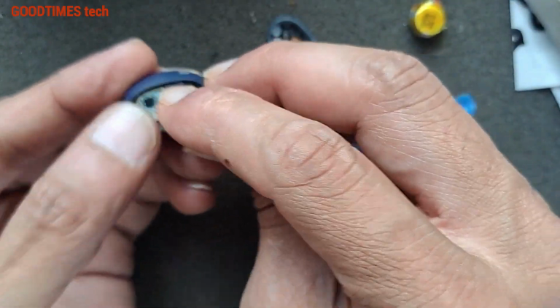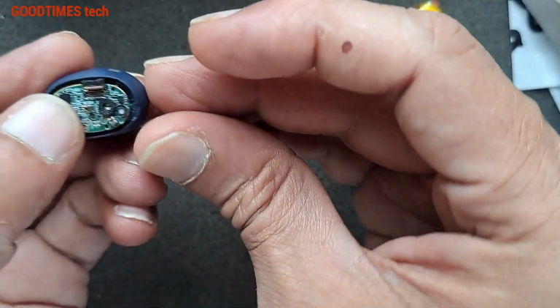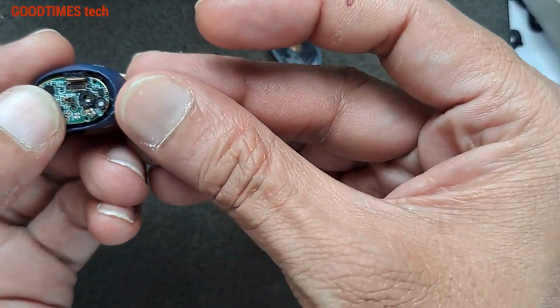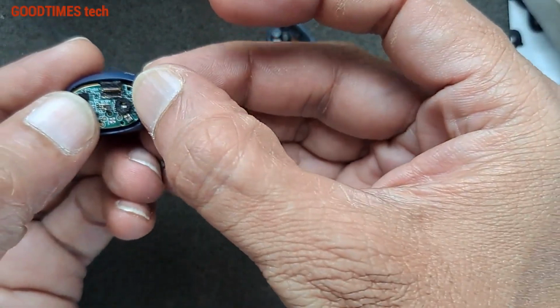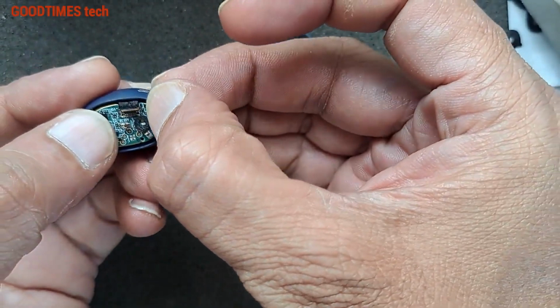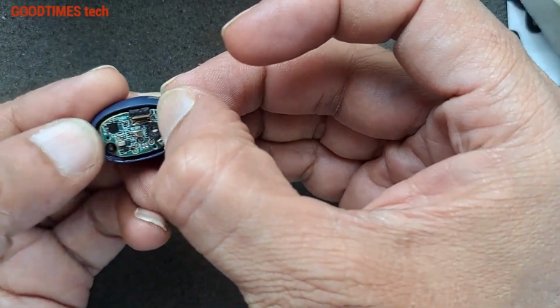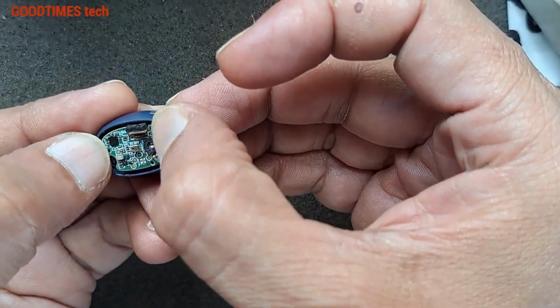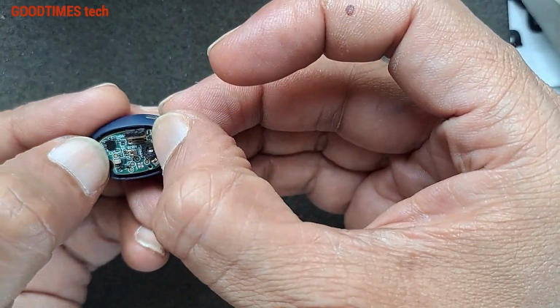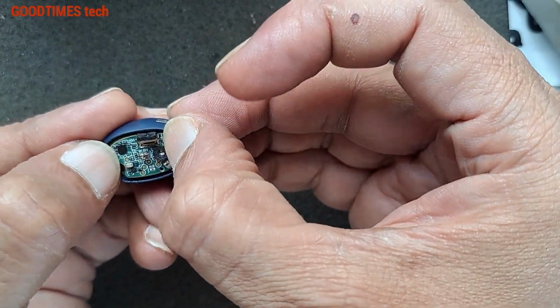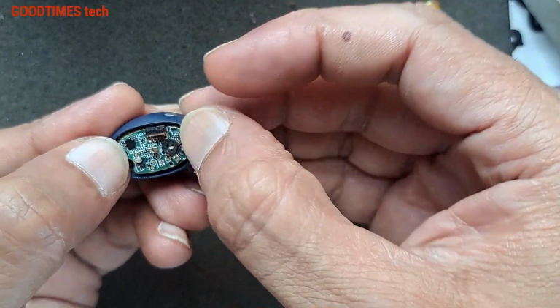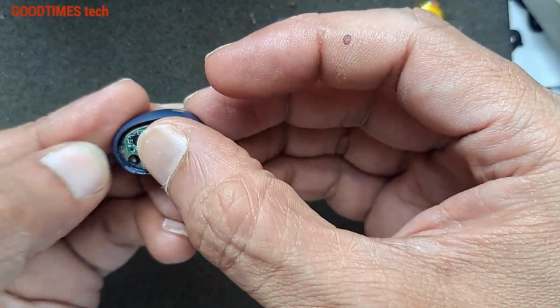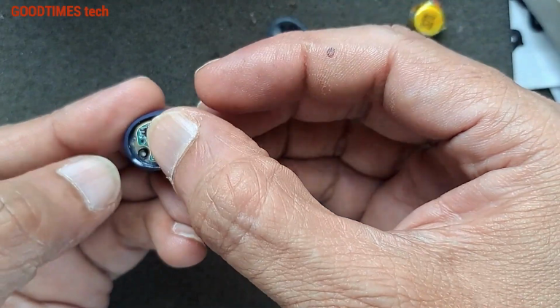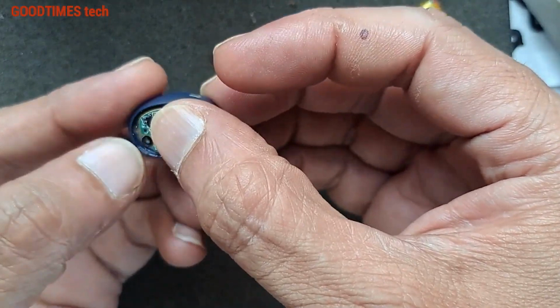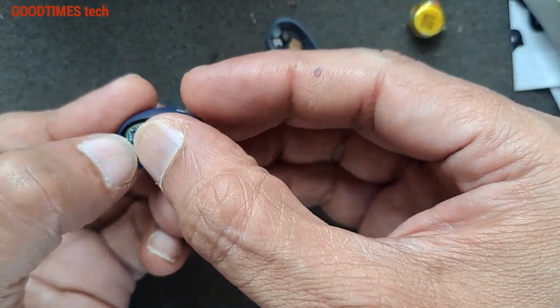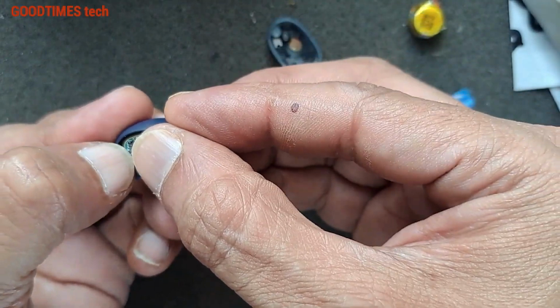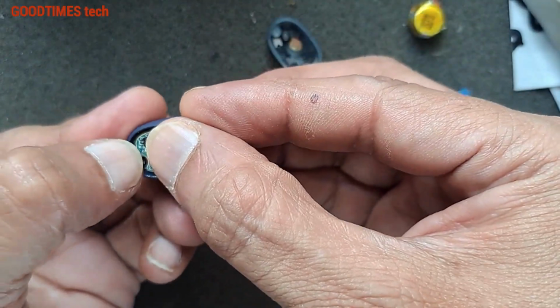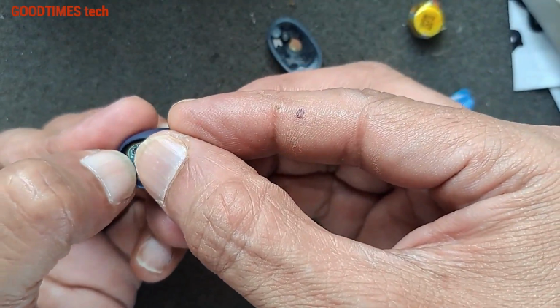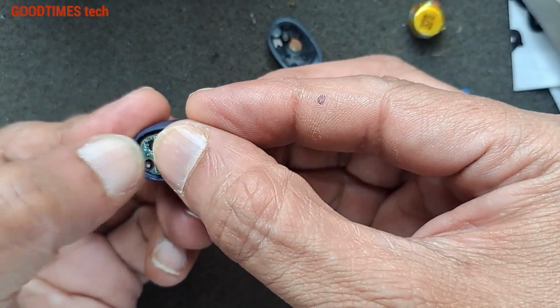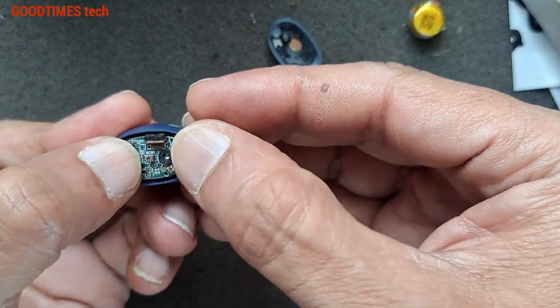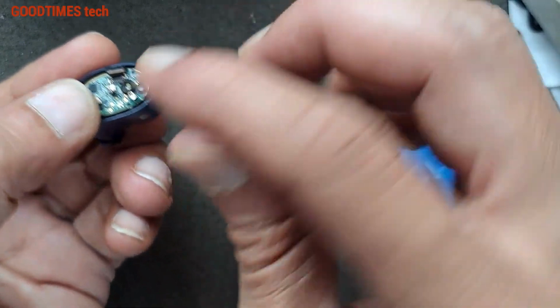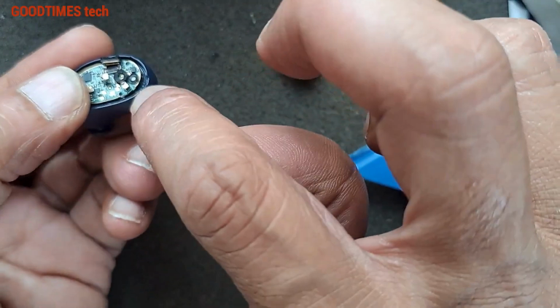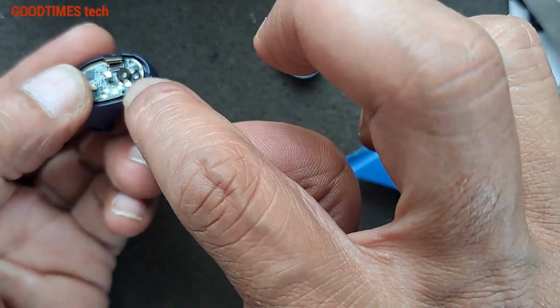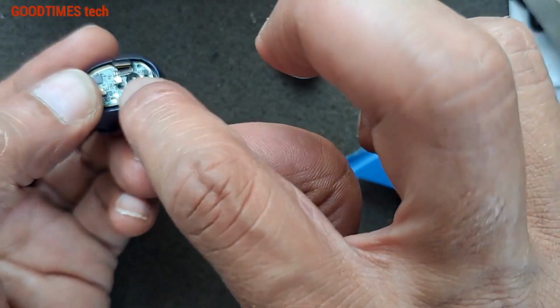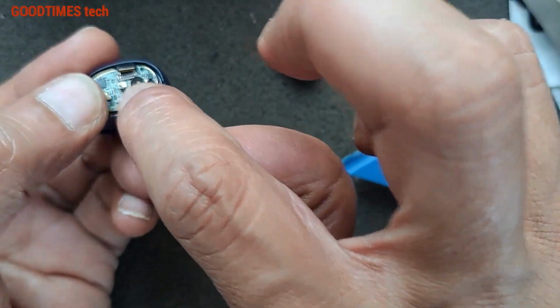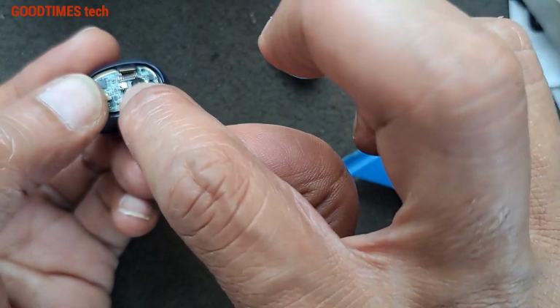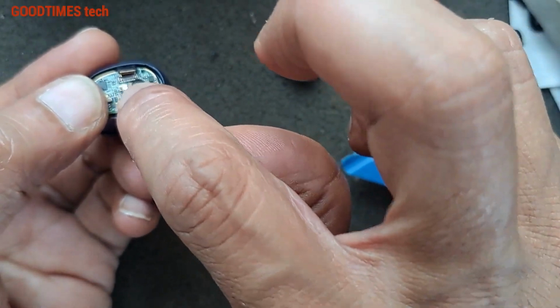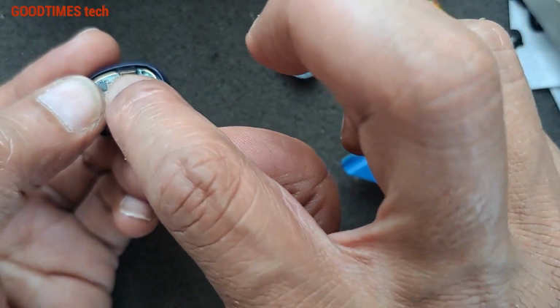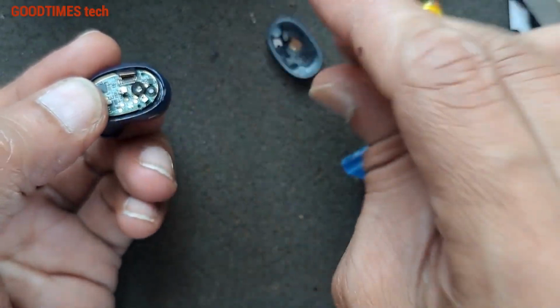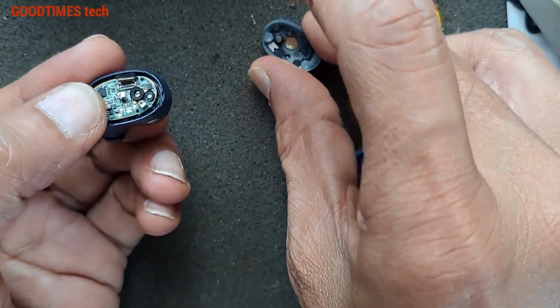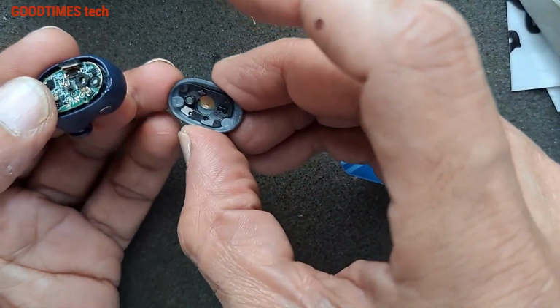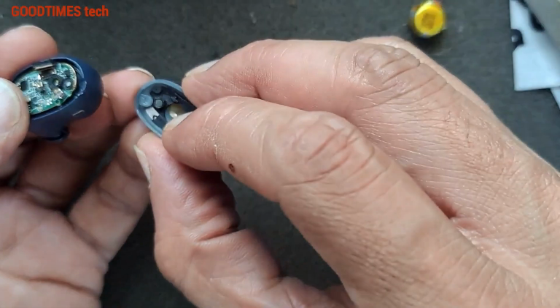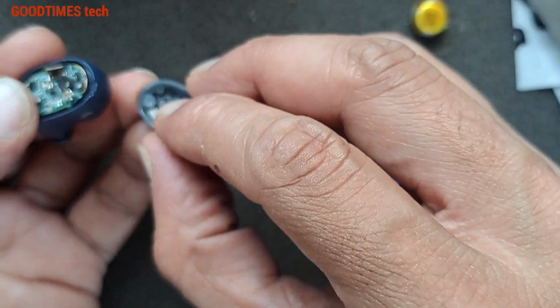After fixing the battery inside, just place it this way — make sure it will not damage any of the components. And be careful with these two pins; do not damage these, as they are for the touch control inside.